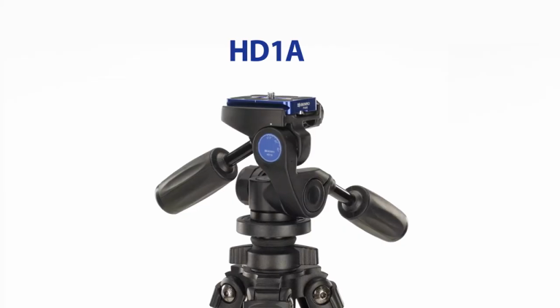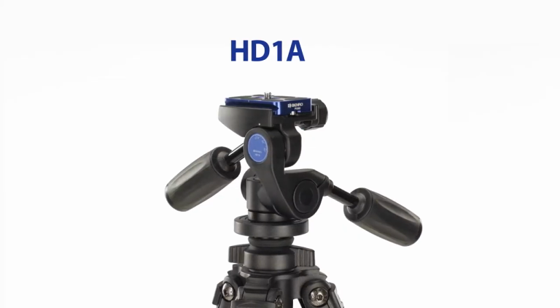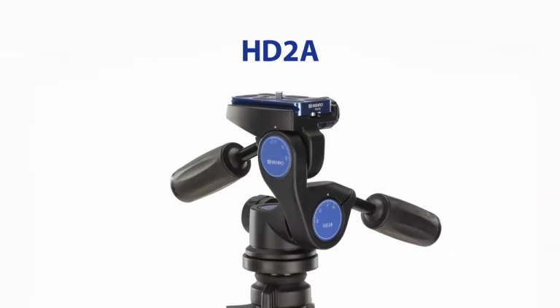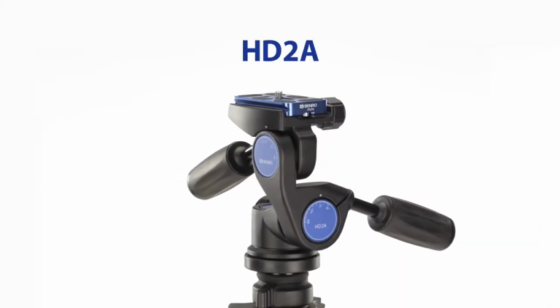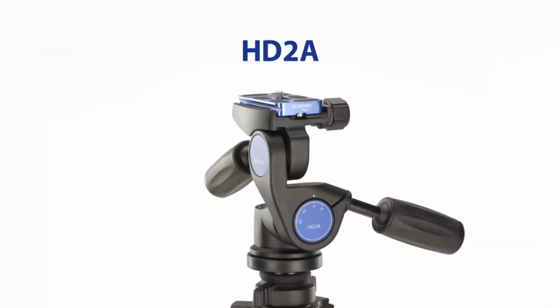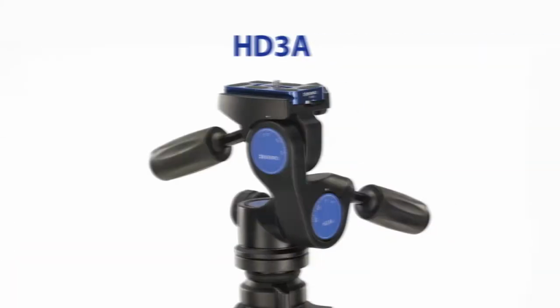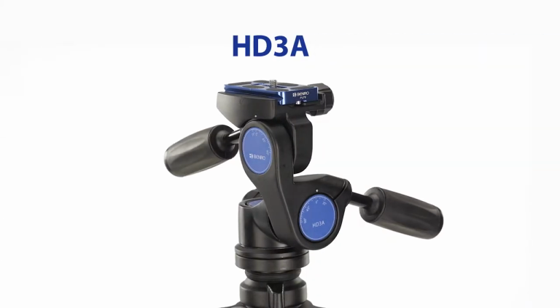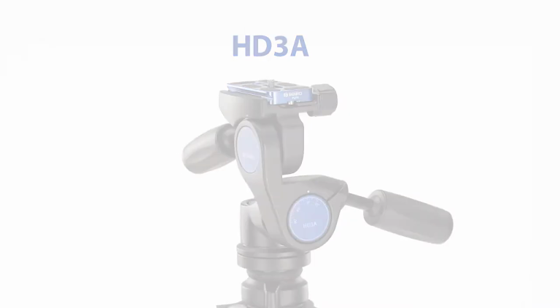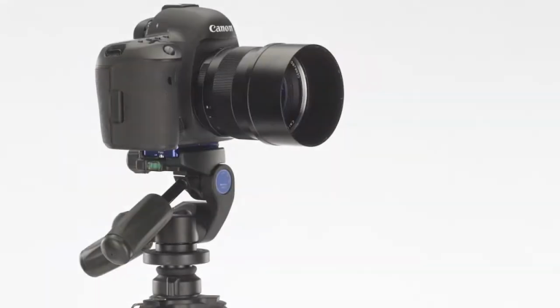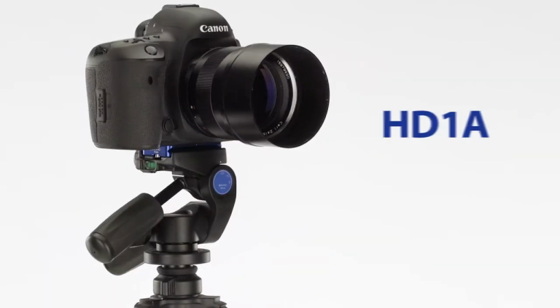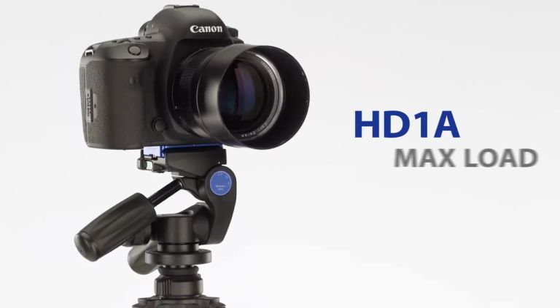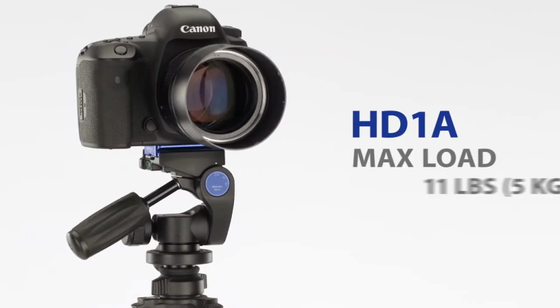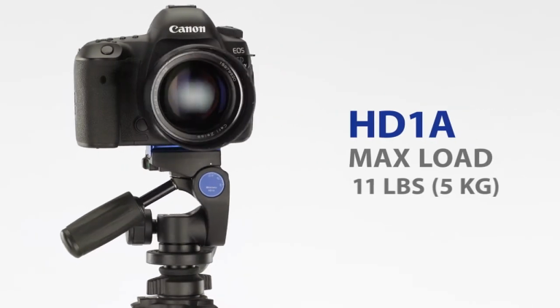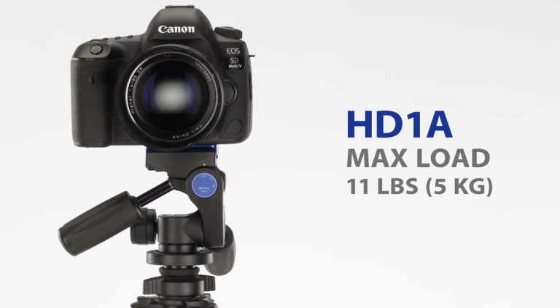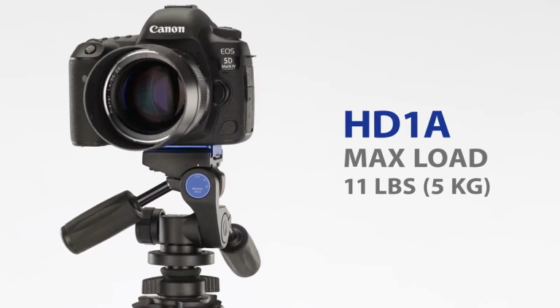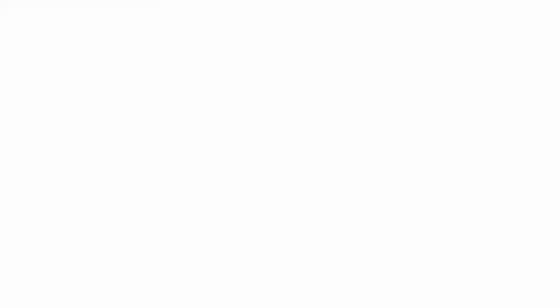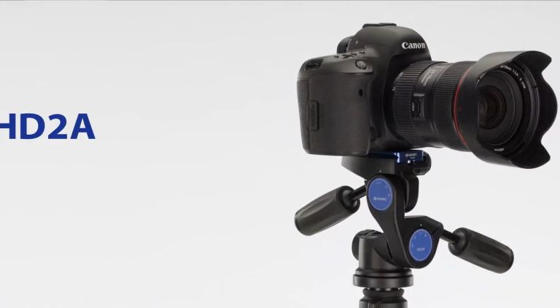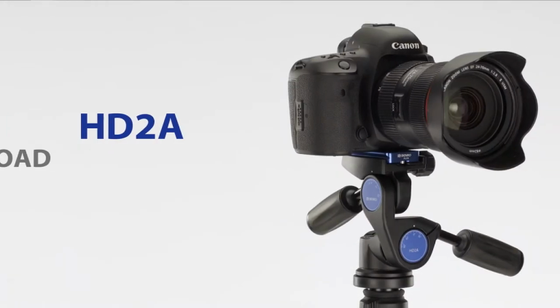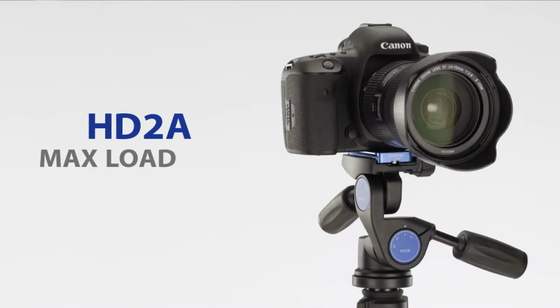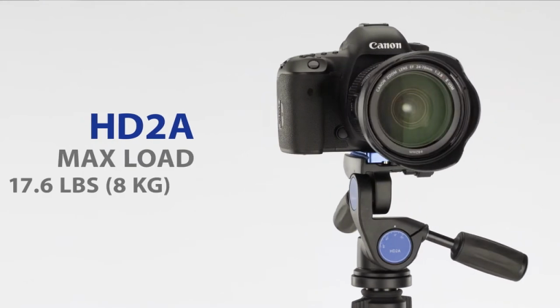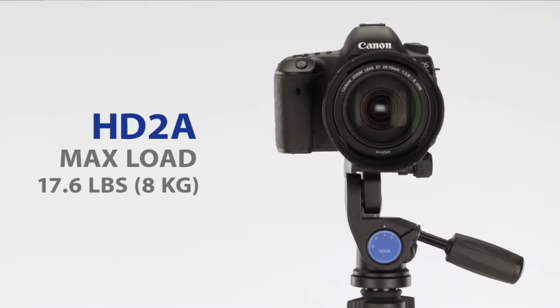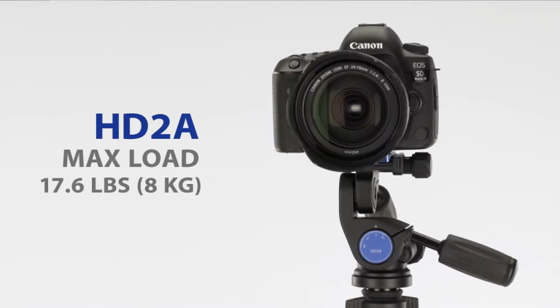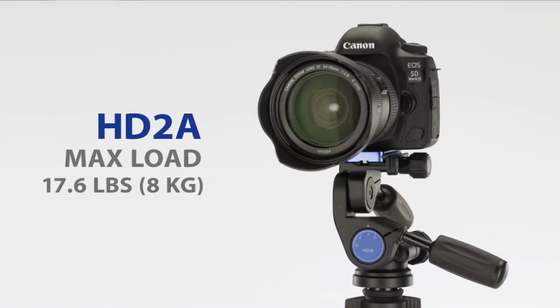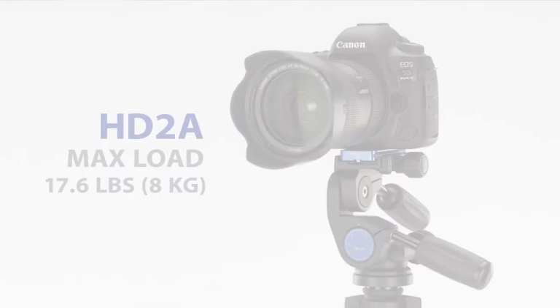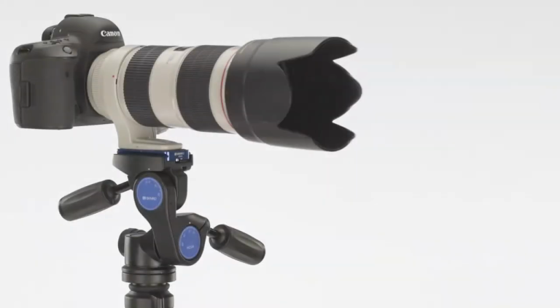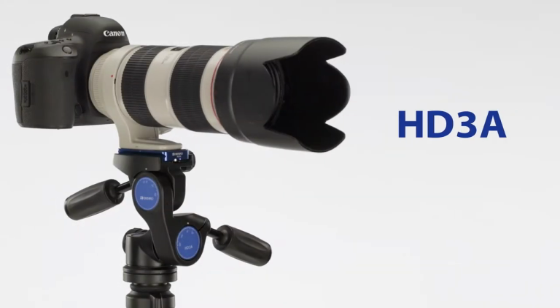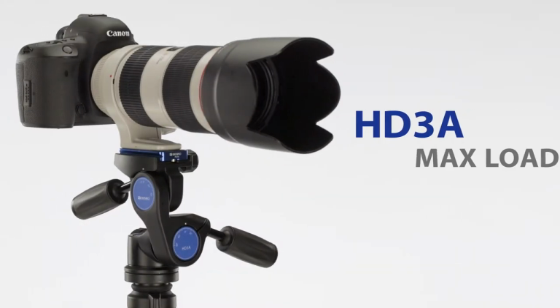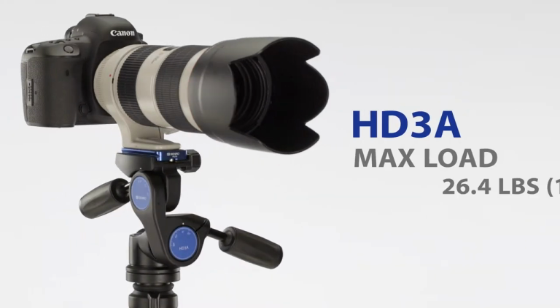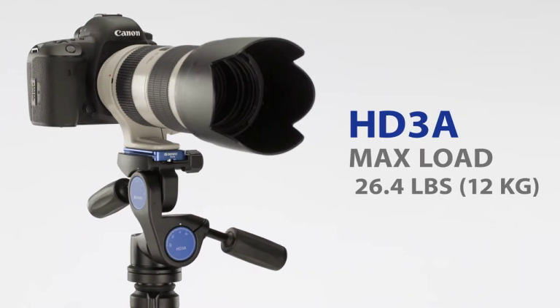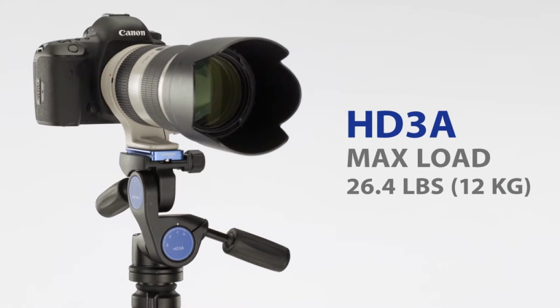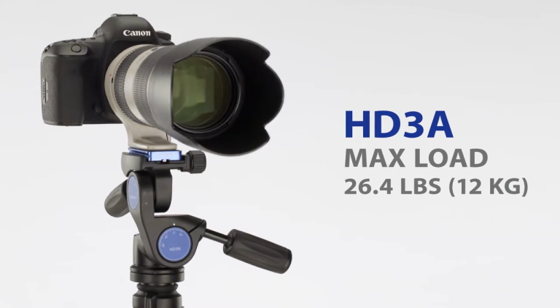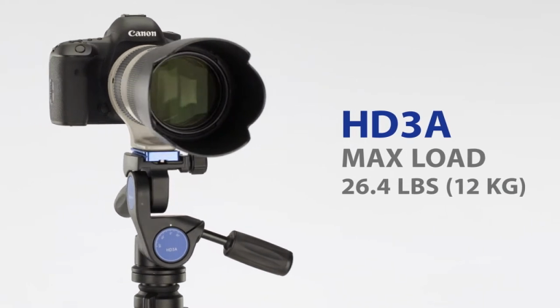There are three models available in the HDA series: the HD1A, which carries a maximum load of 11 pounds; the HD2A, which can support up to 17.6 pounds; and the HD3A, which holds up to 26.4 pounds.